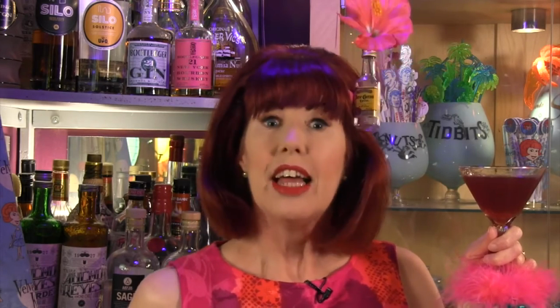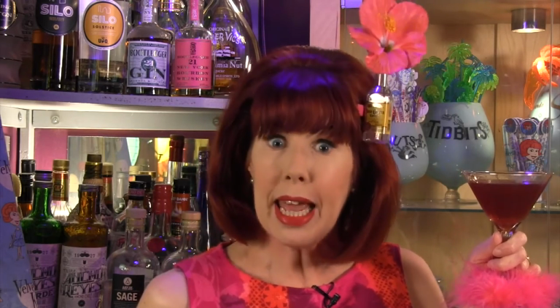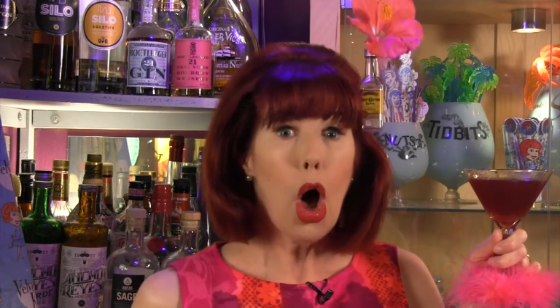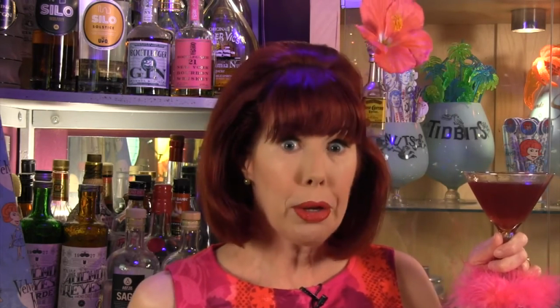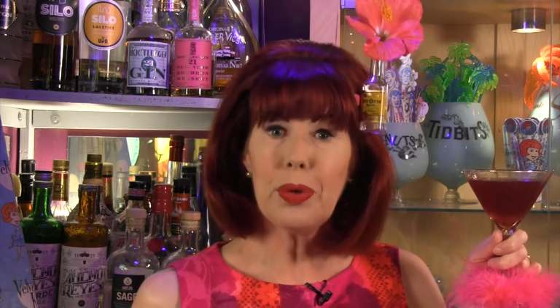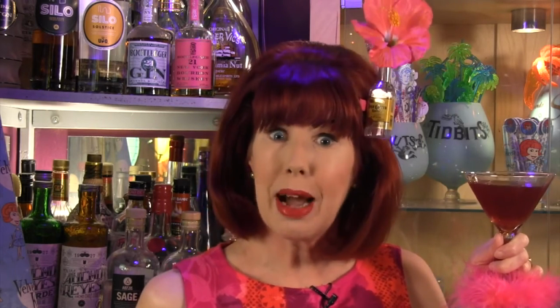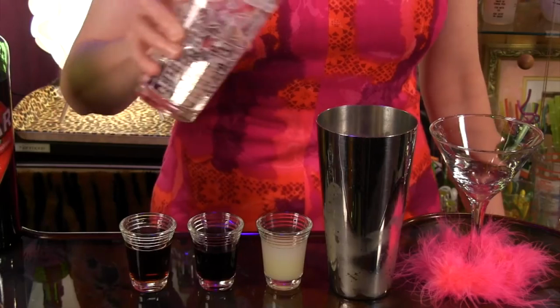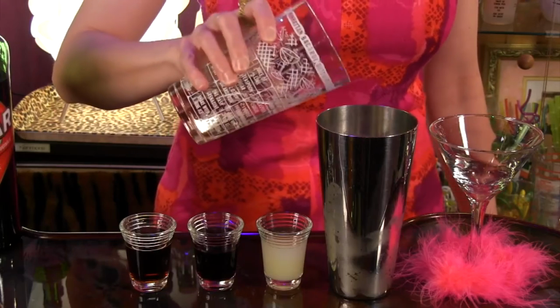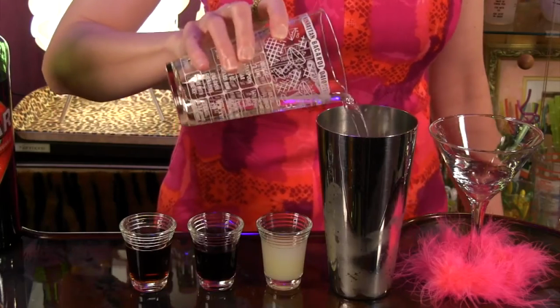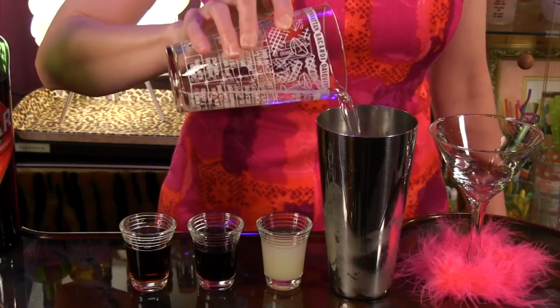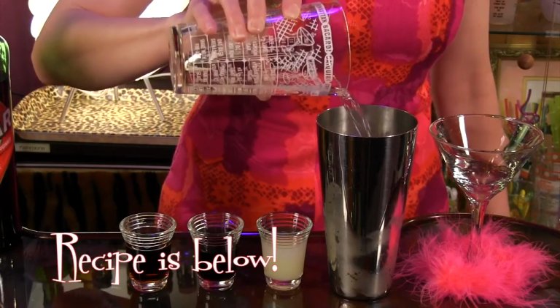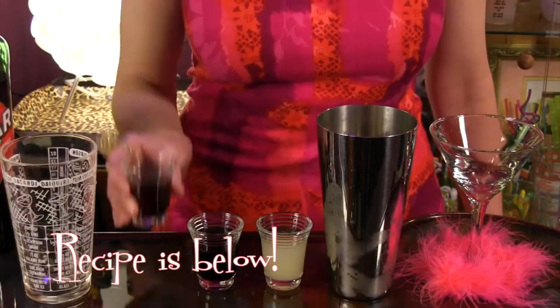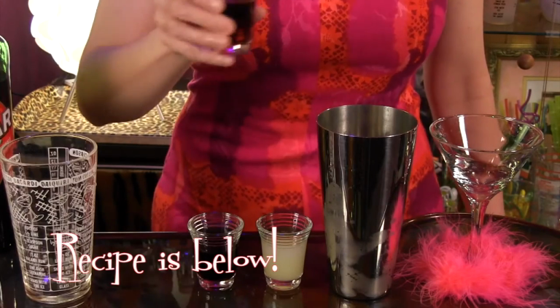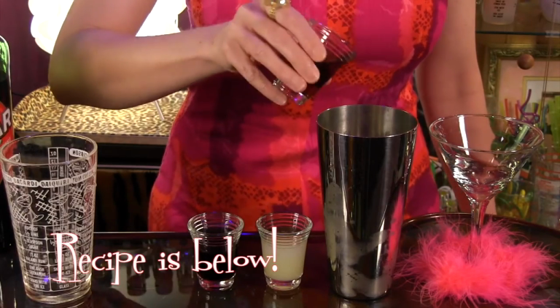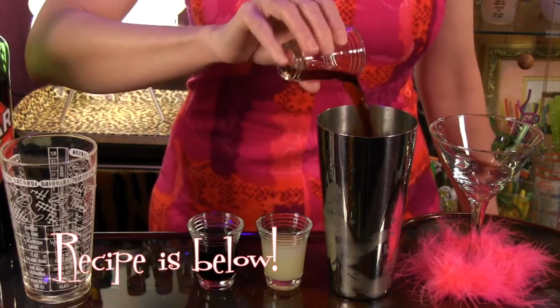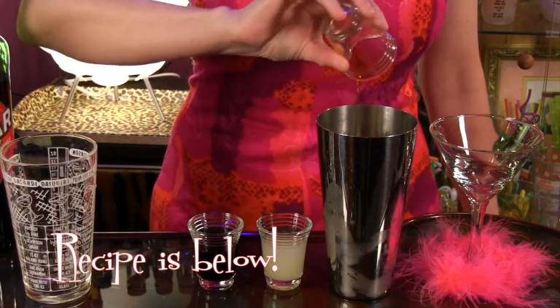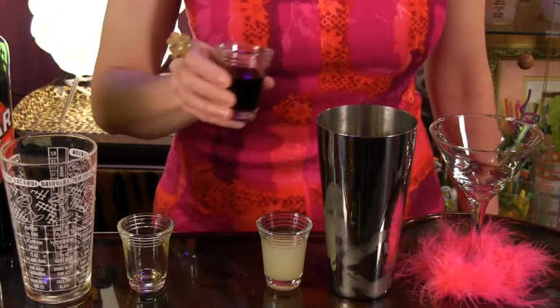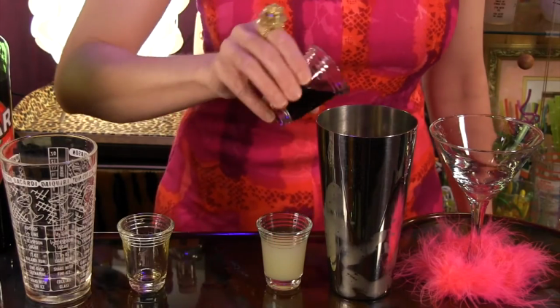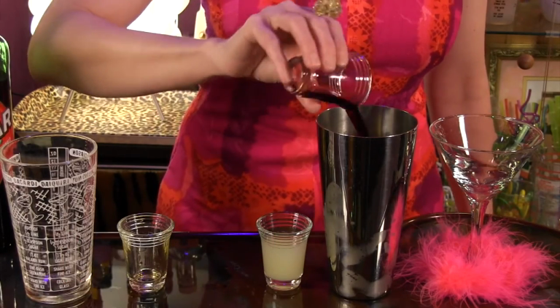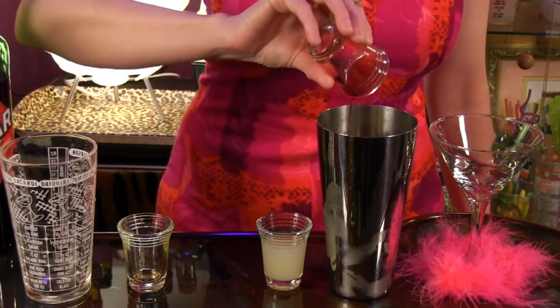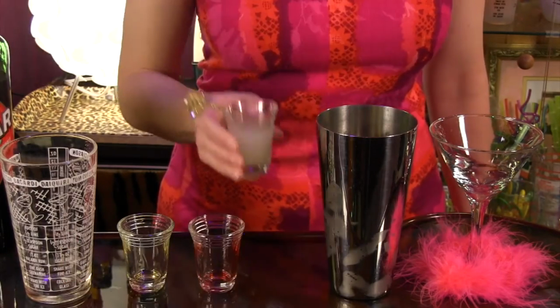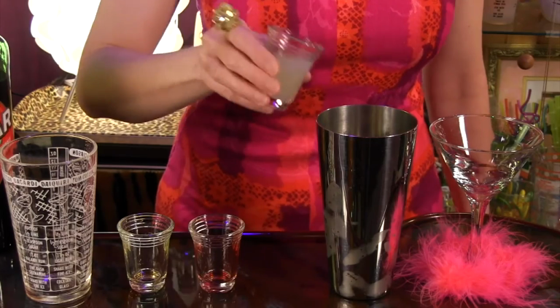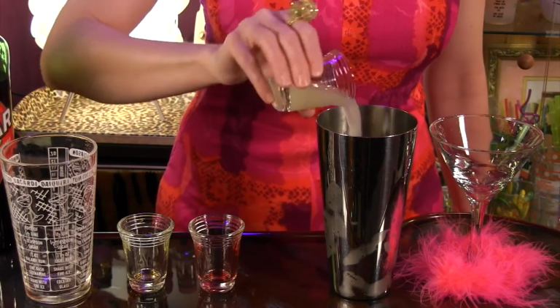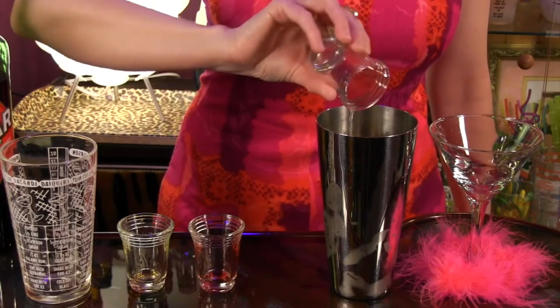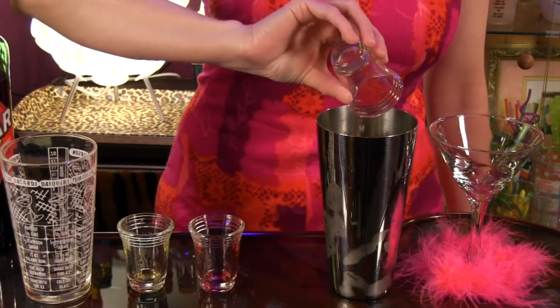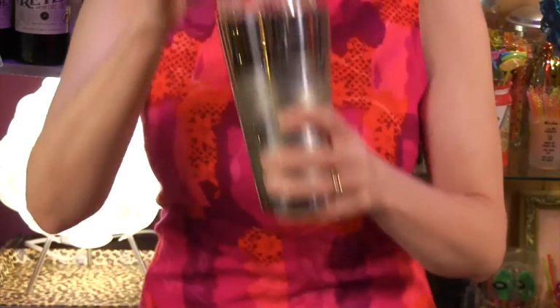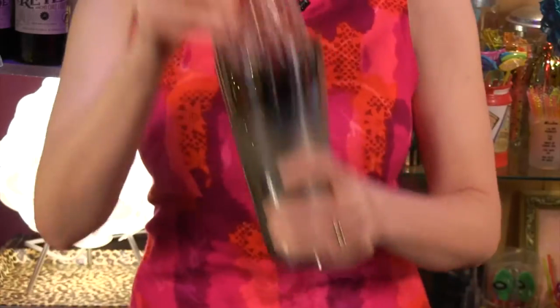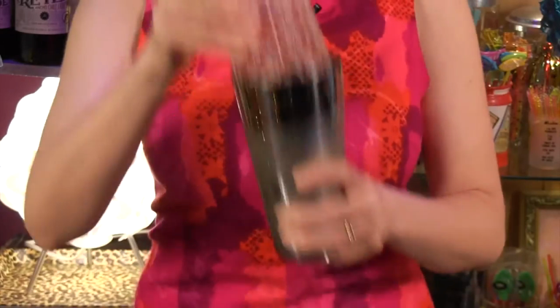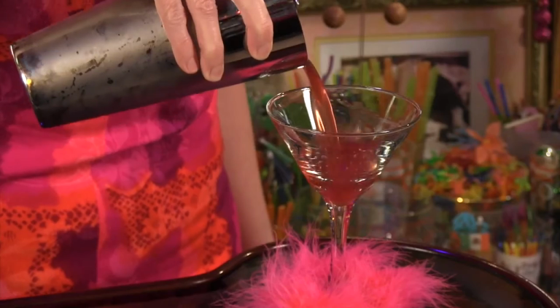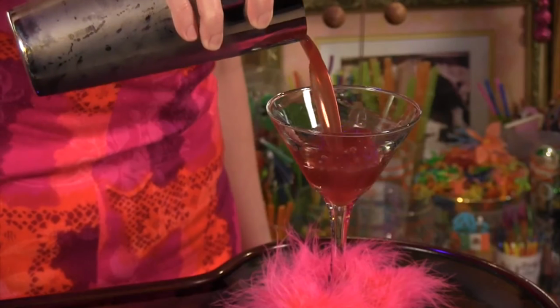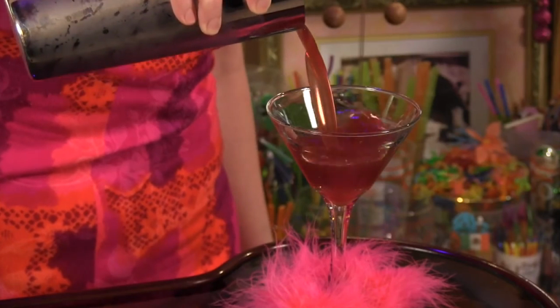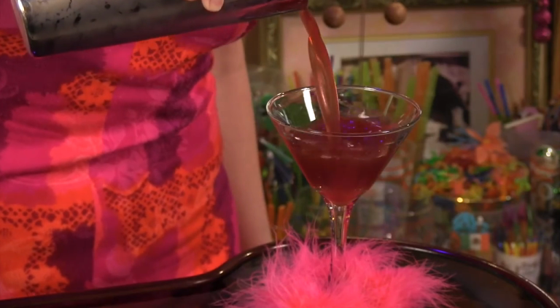To make it, all you do is combine two ounces of silver tequila, one half ounce Cointreau, one half ounce cranberry liqueur, and one half ounce fresh lime juice. Shake with ice and strain into a cocktail glass.